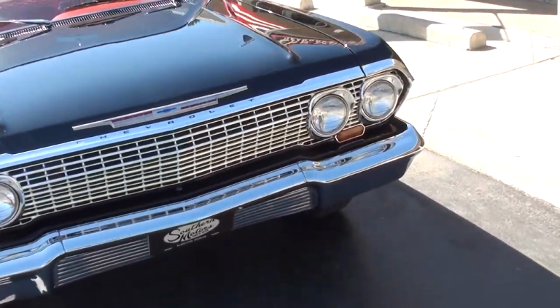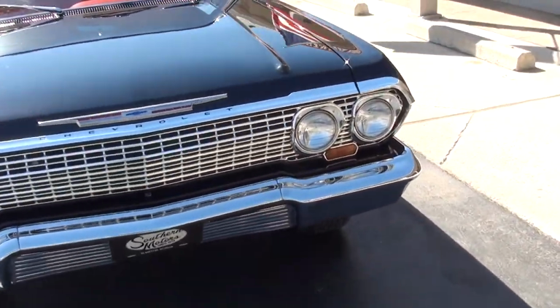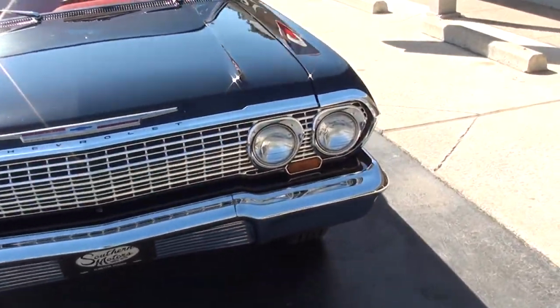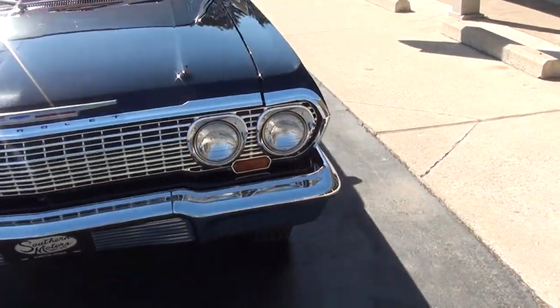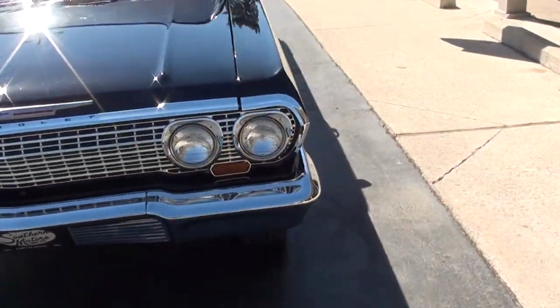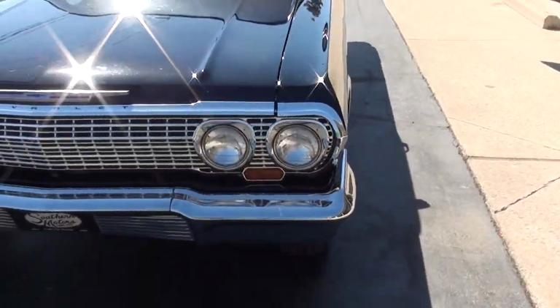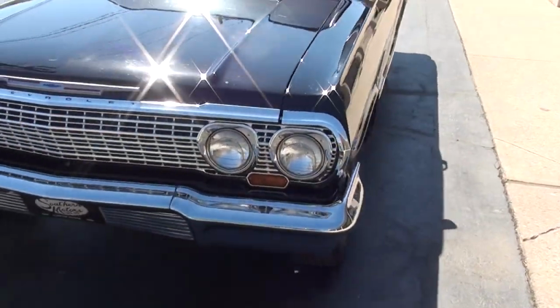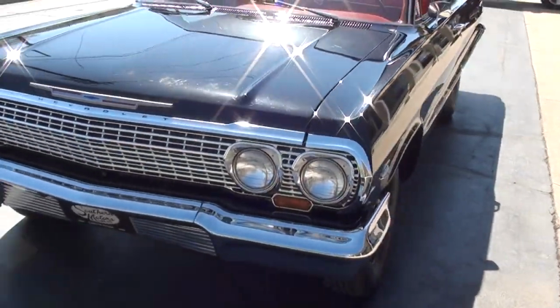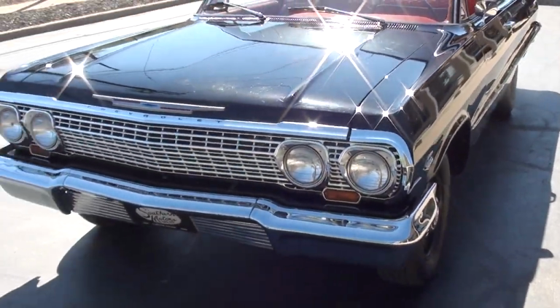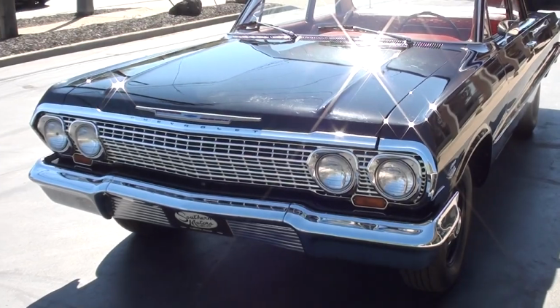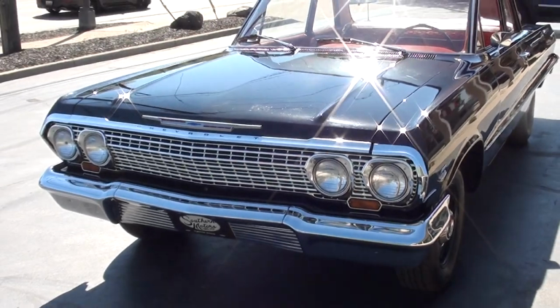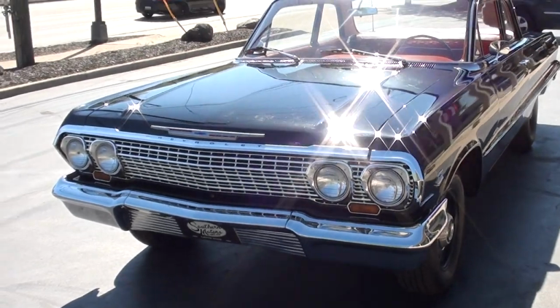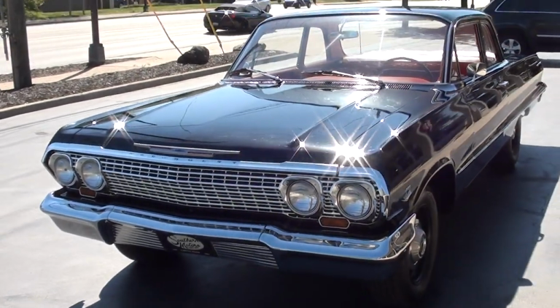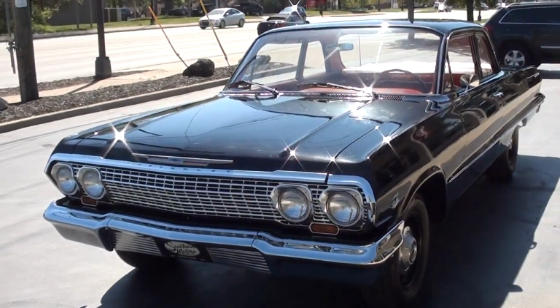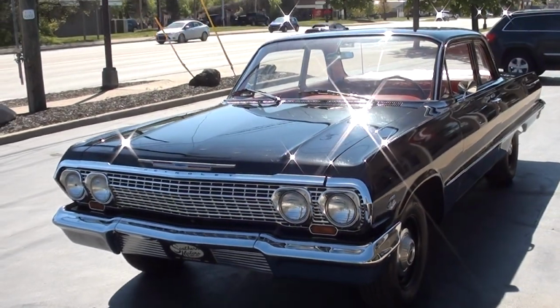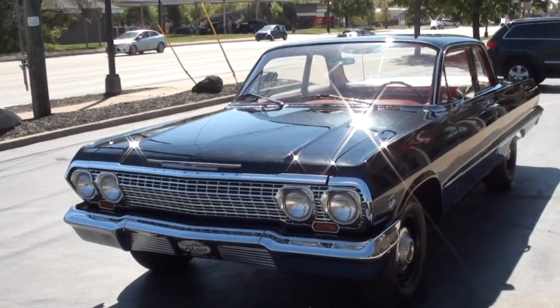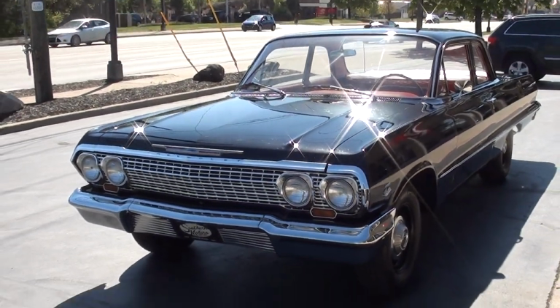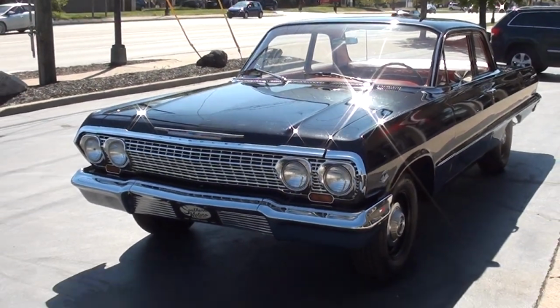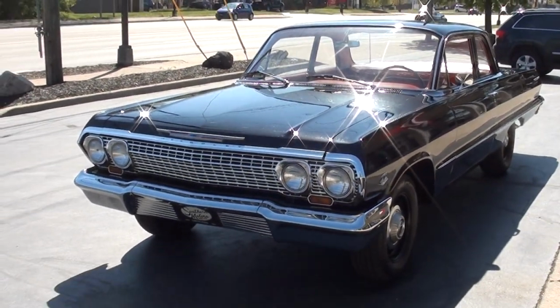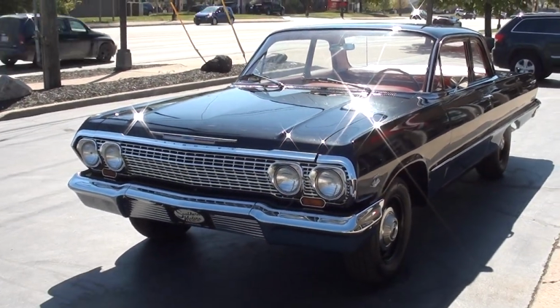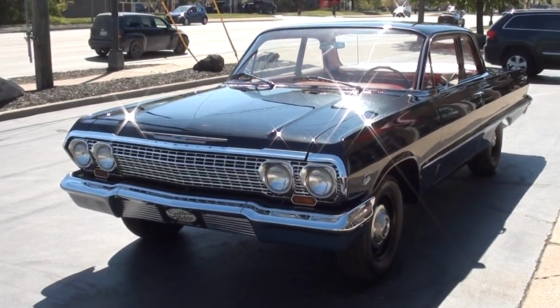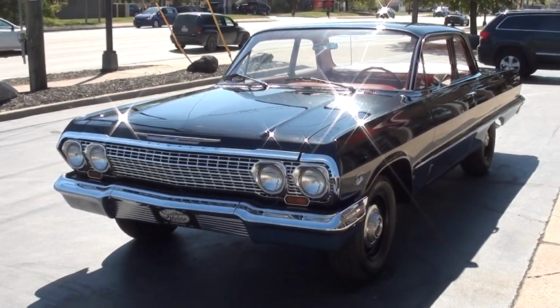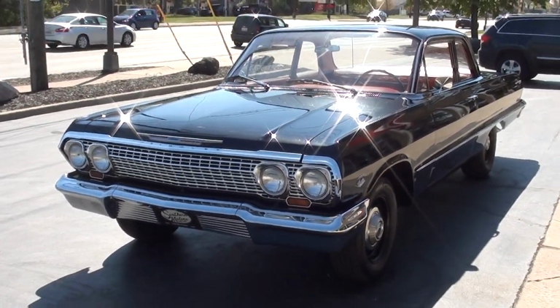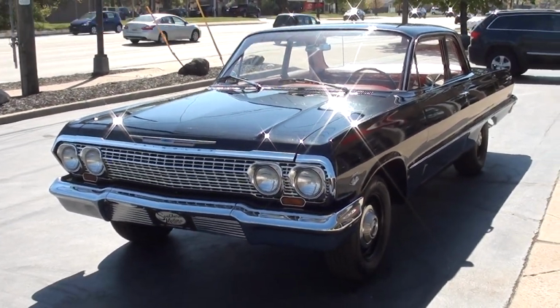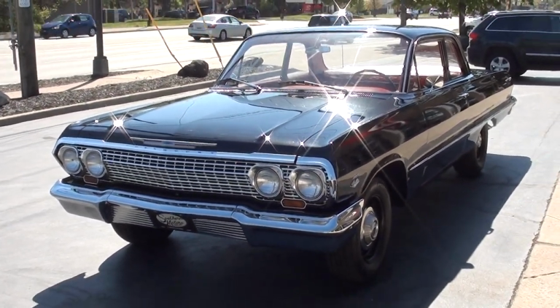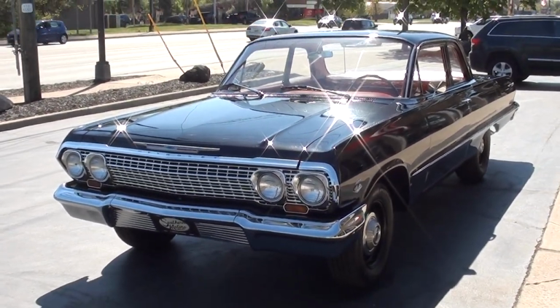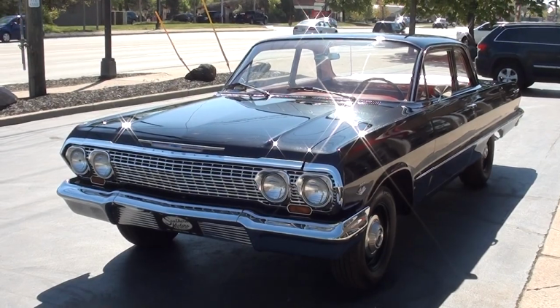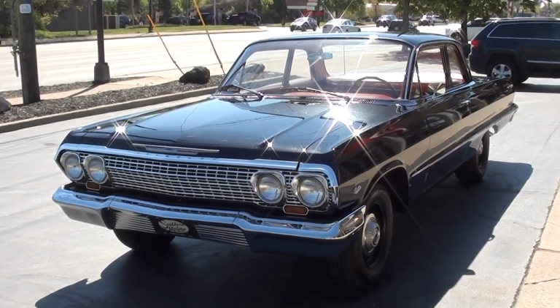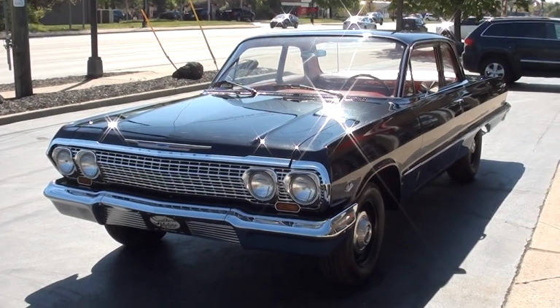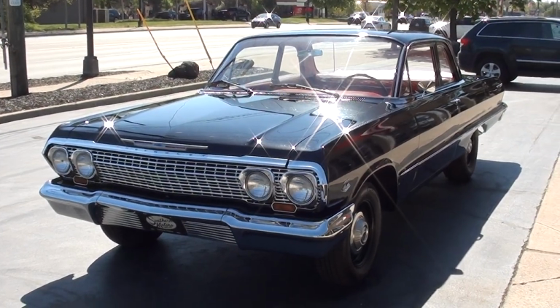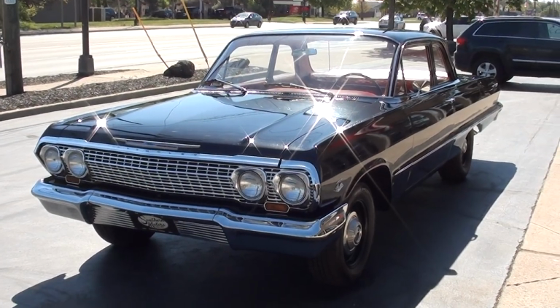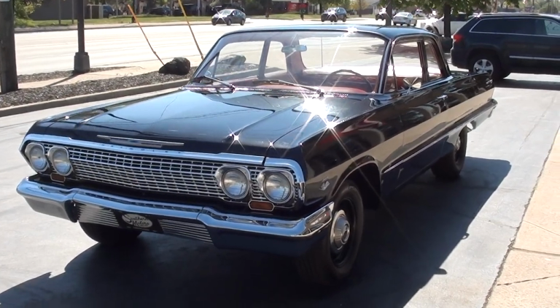Today guys we're going to take a look at just a gorgeous 1963 Chevrolet Bel Air. Awesome, awesome car guys. You may have already watched the video and seen the photos.